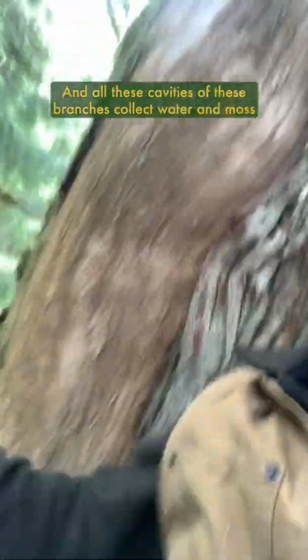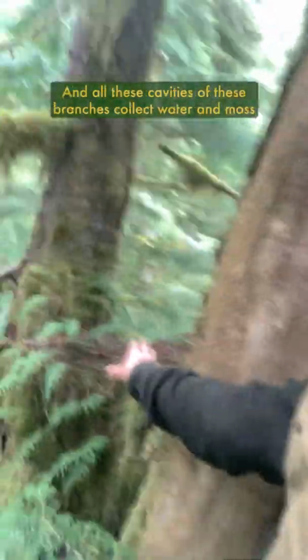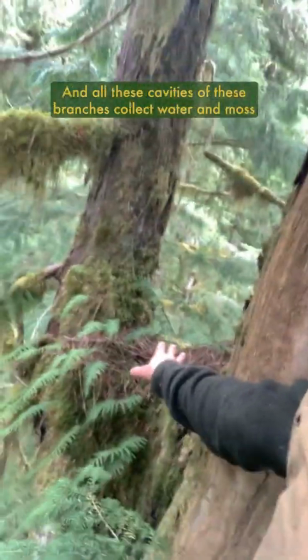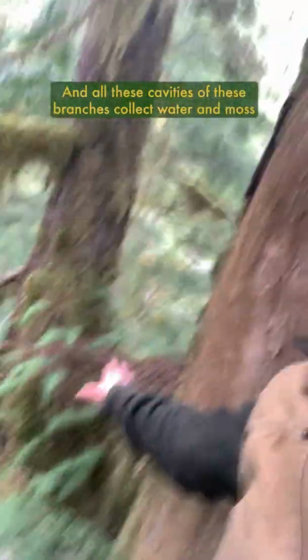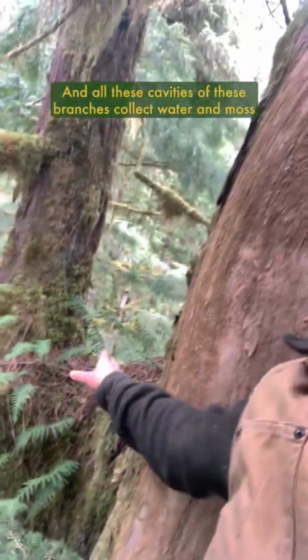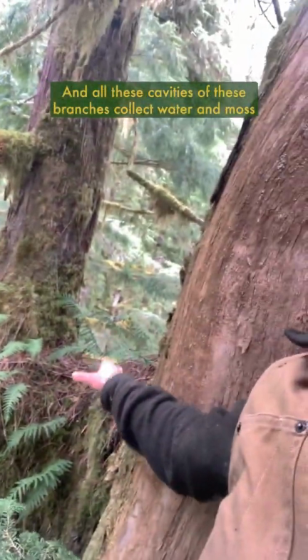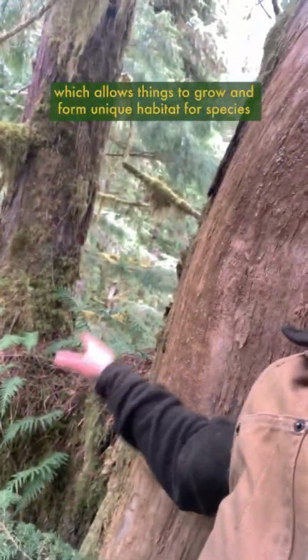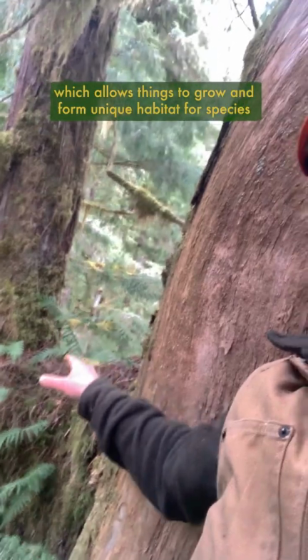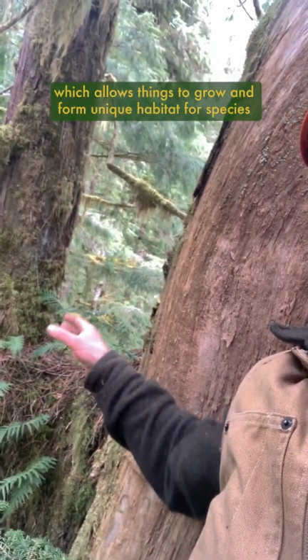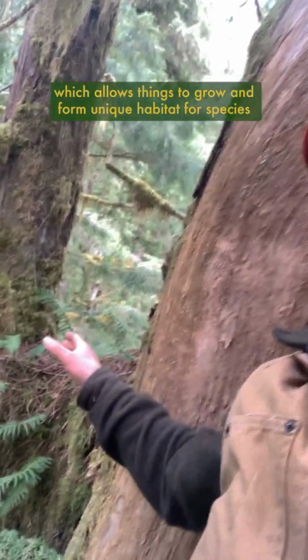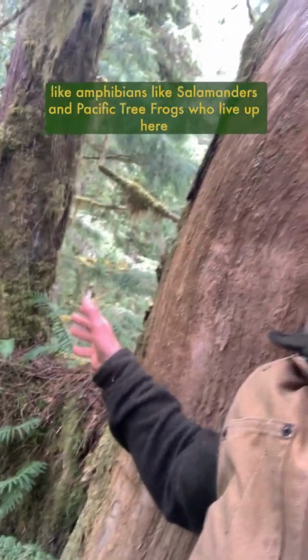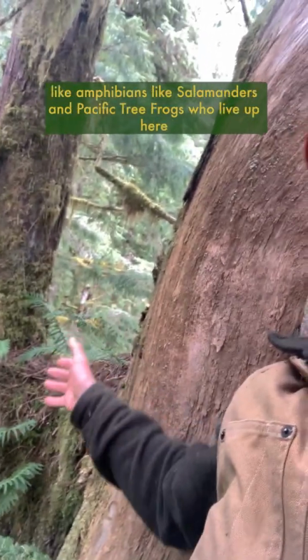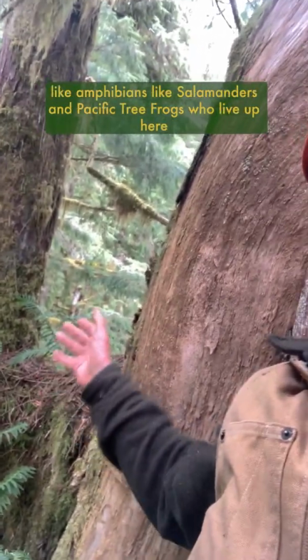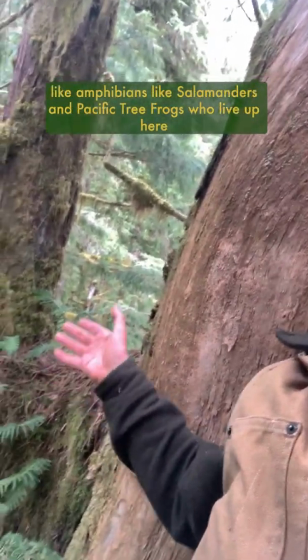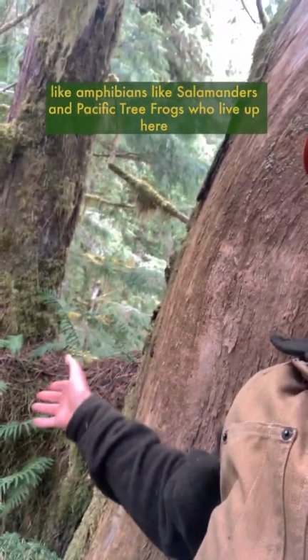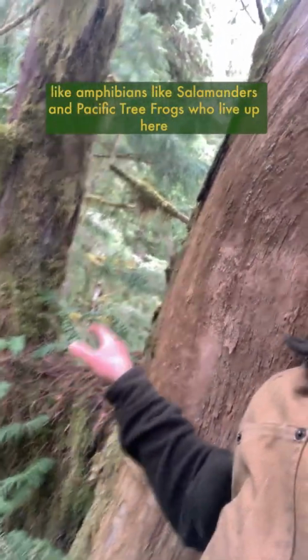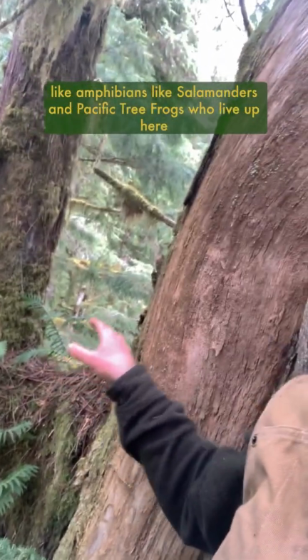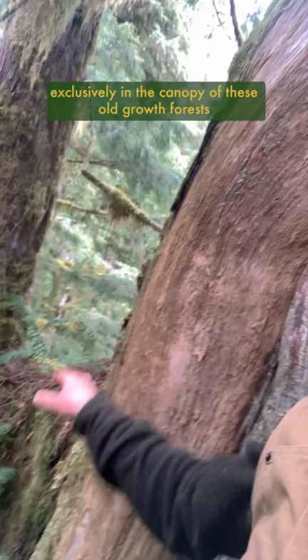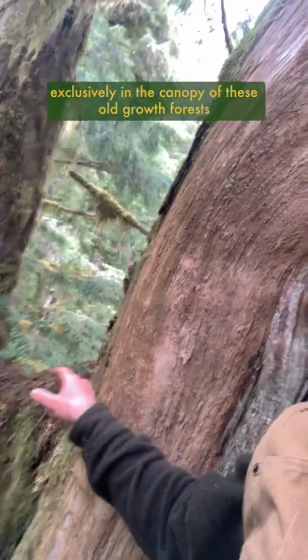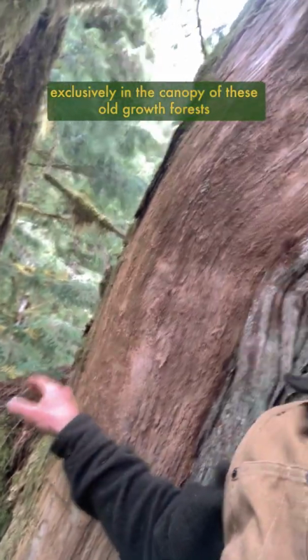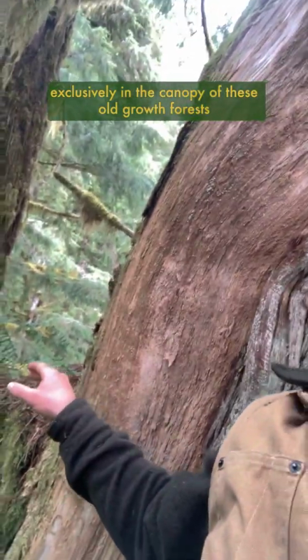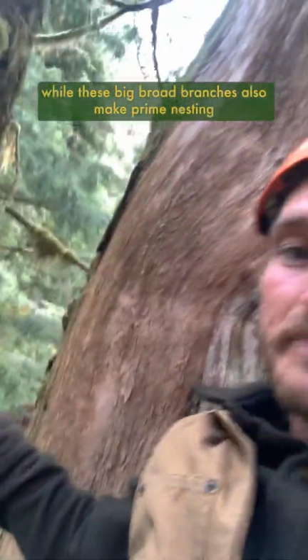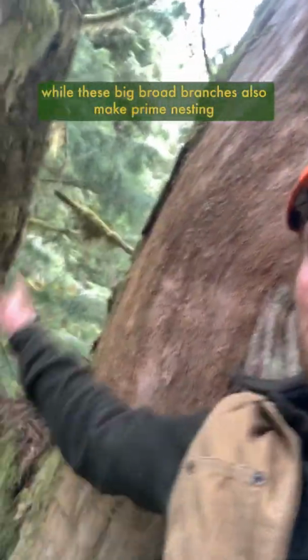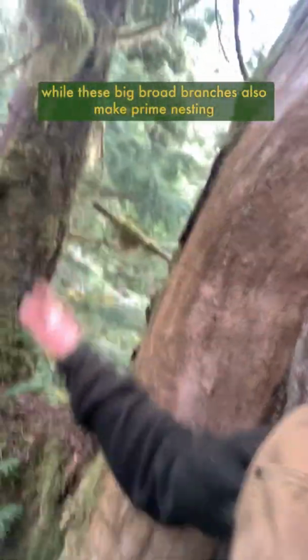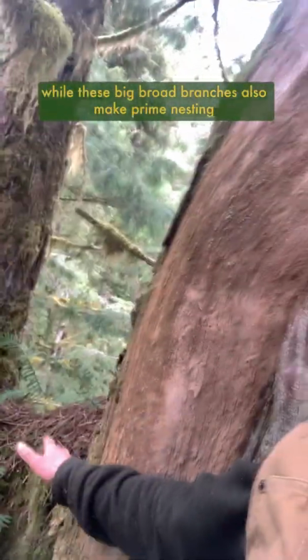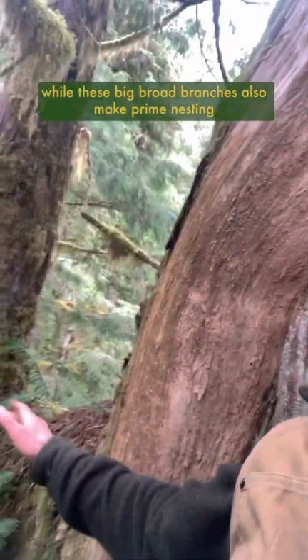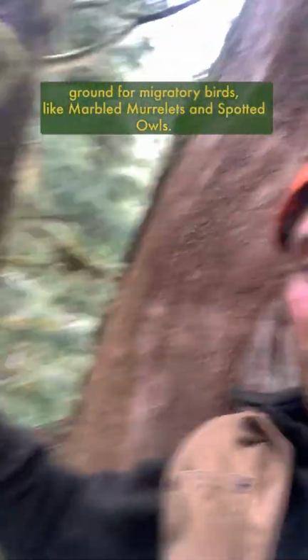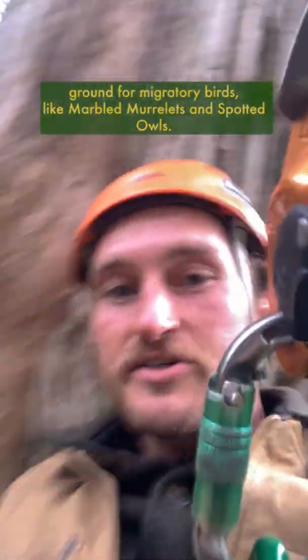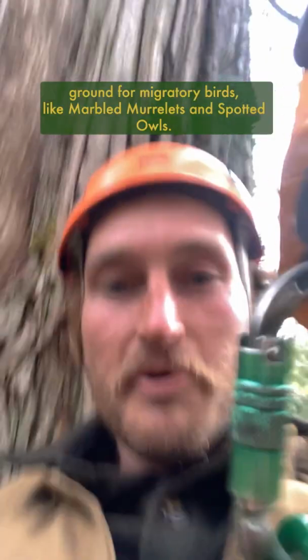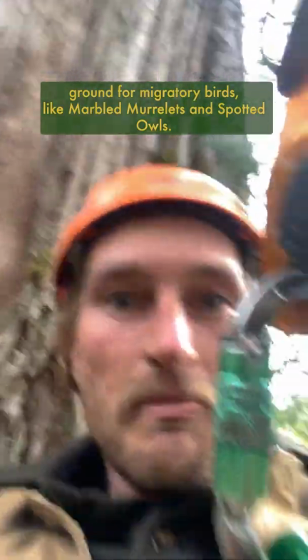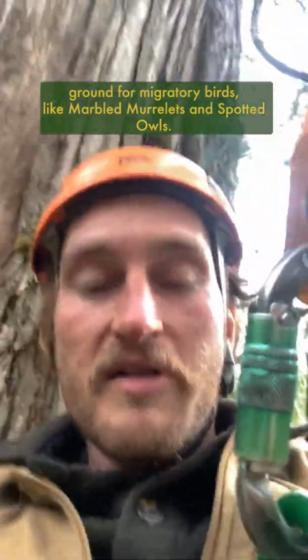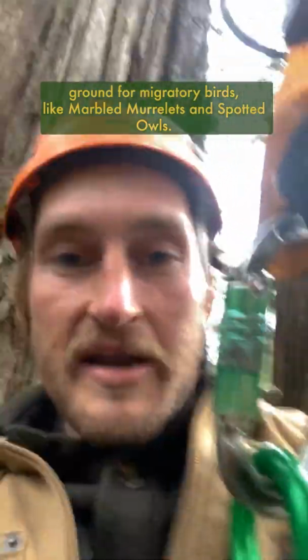All these cavities of these branches collect water and moss, which allows things to grow and form unique habitat for species like amphibians — like salamanders and Pacific tree frogs — who live up here exclusively in the canopy of these old growth forests, while these big broad branches also make prime nesting ground for migratory birds like marbled murrelet and spotted owls.